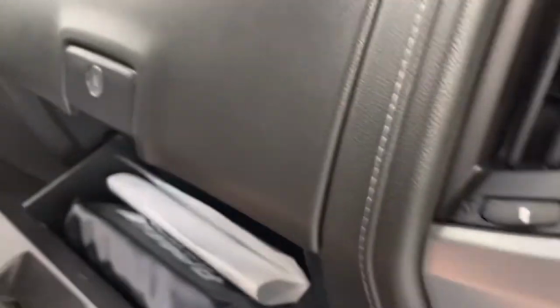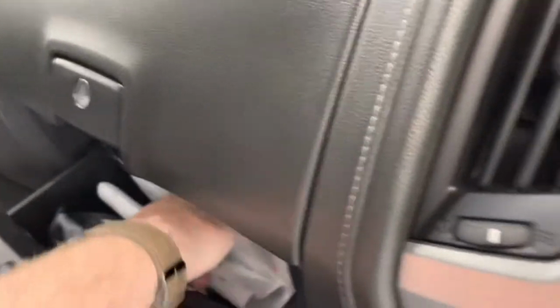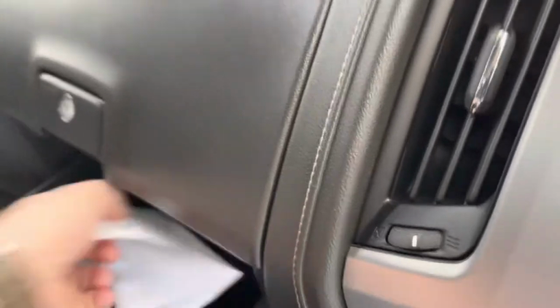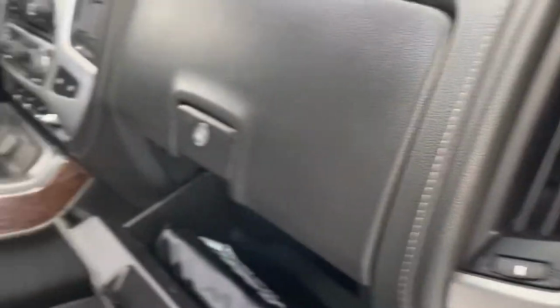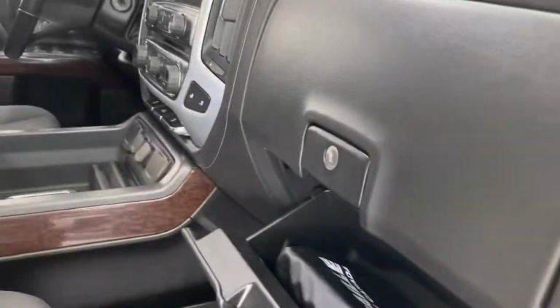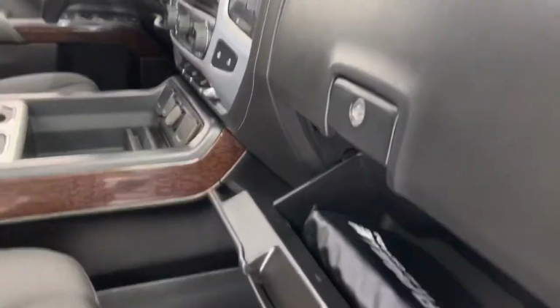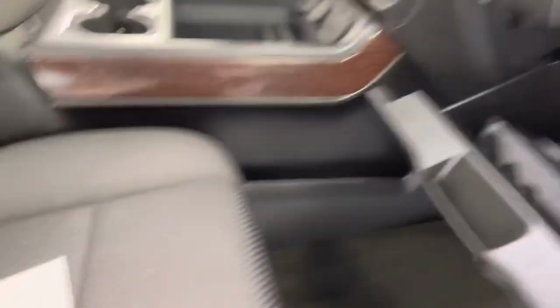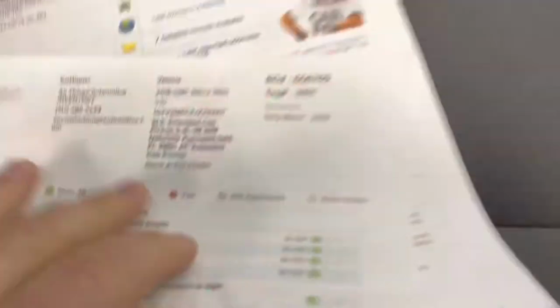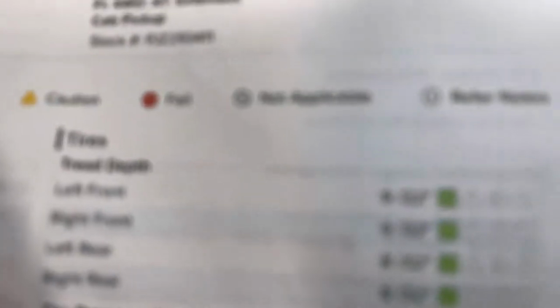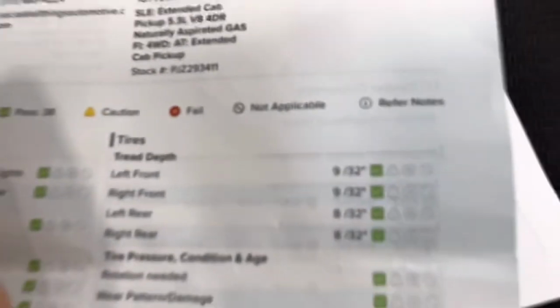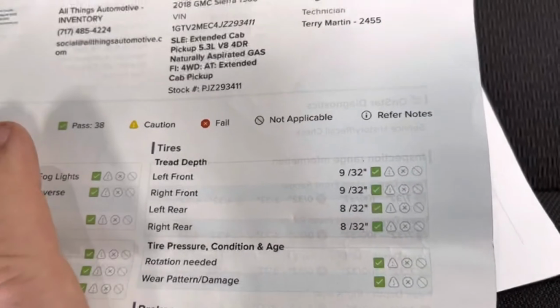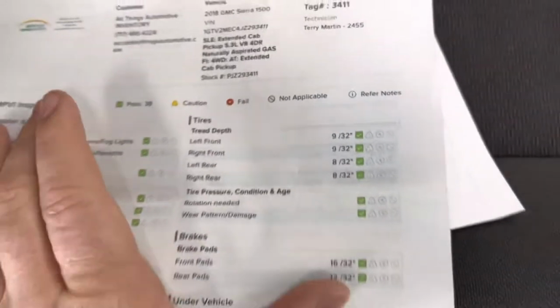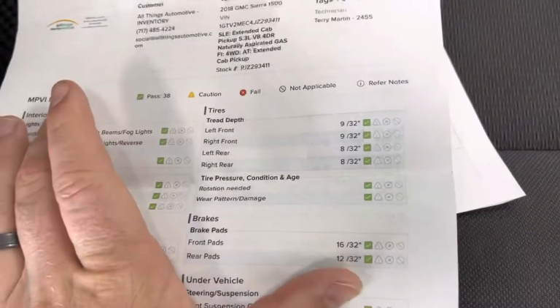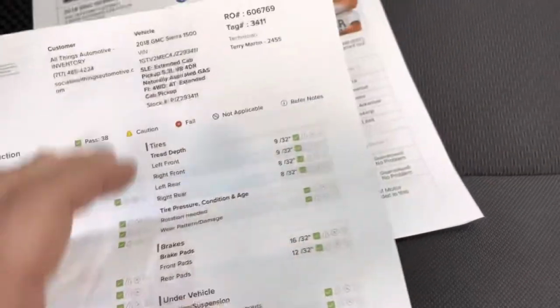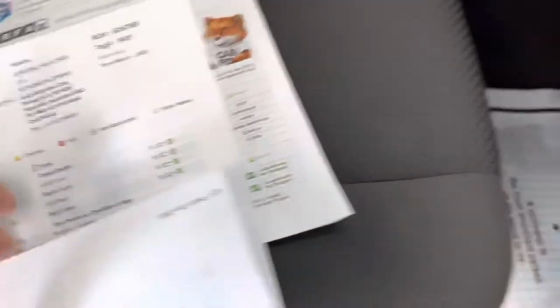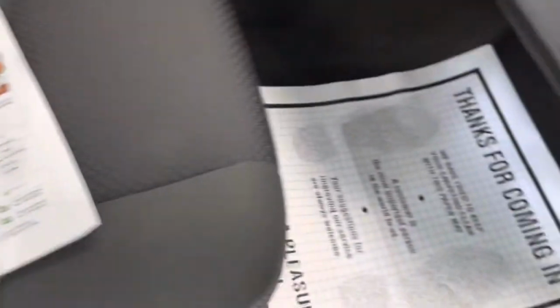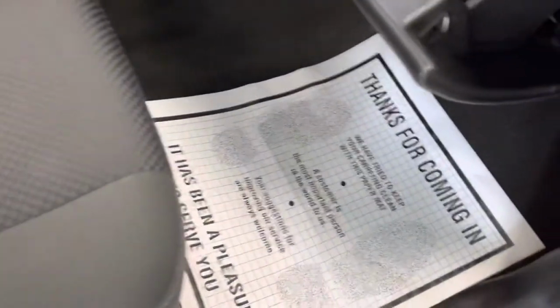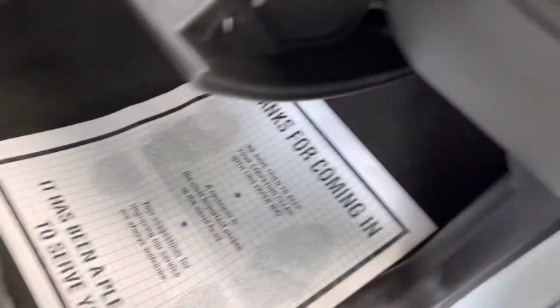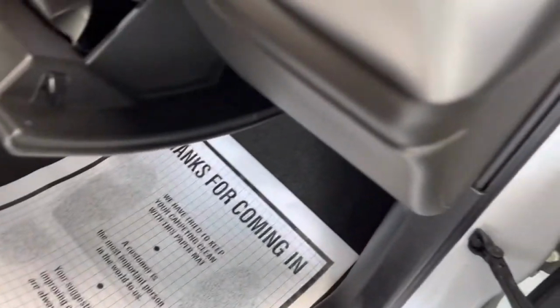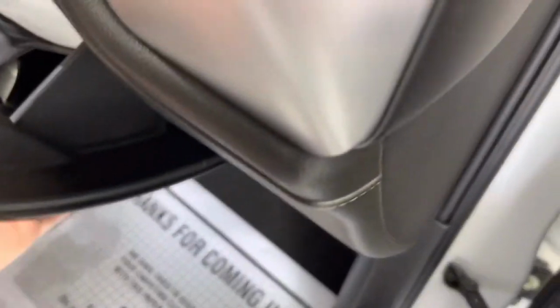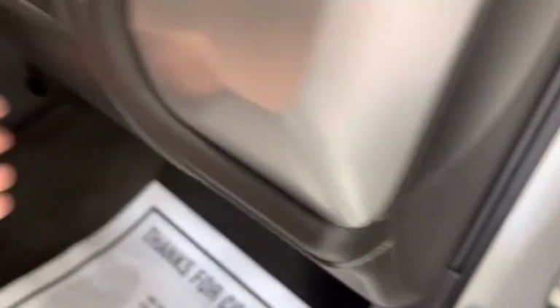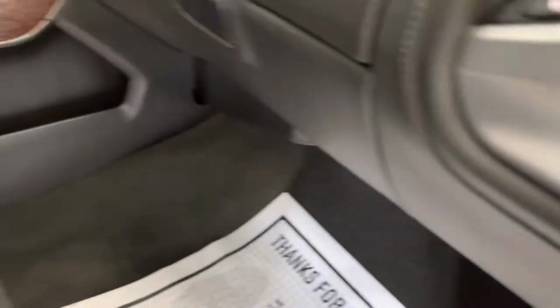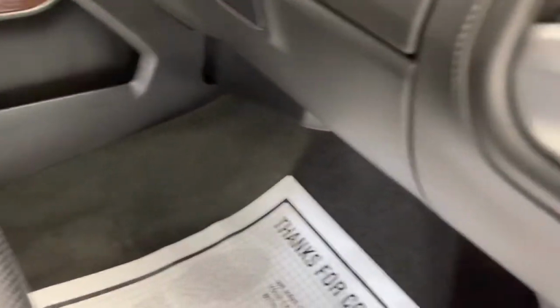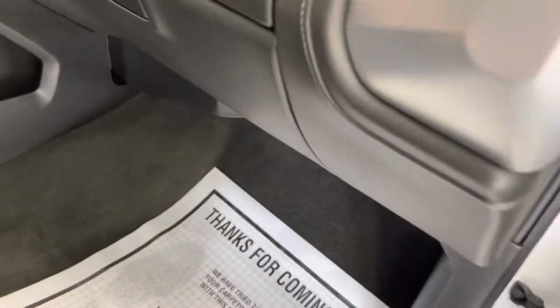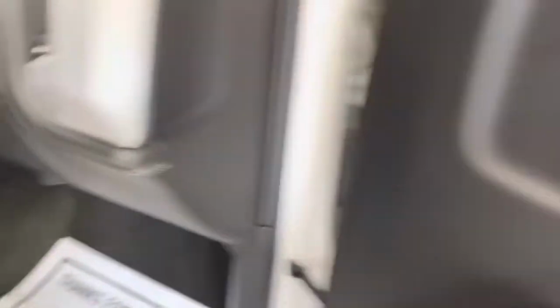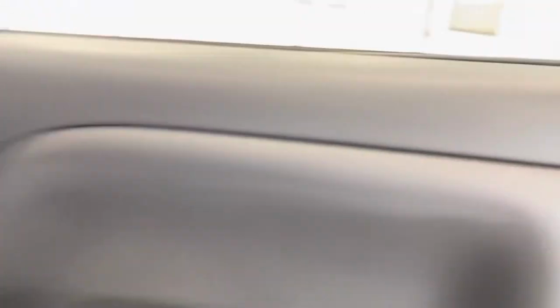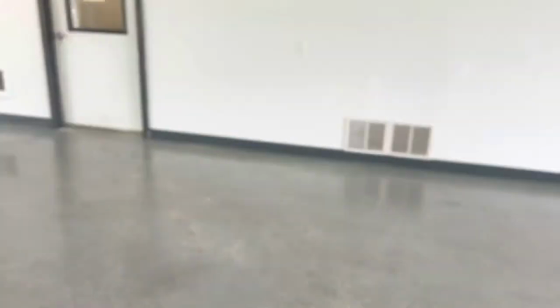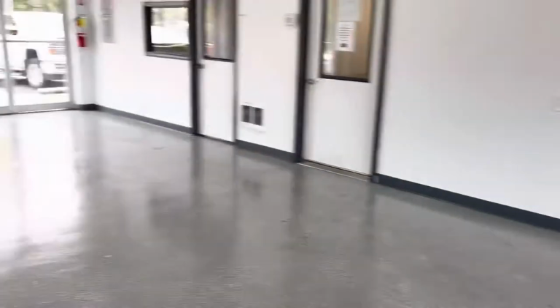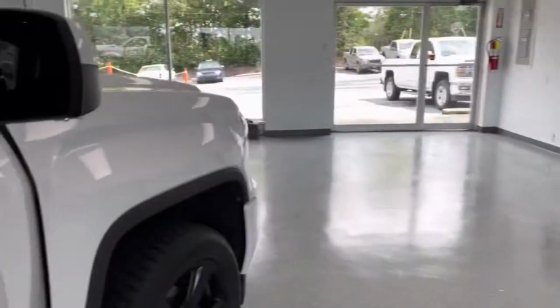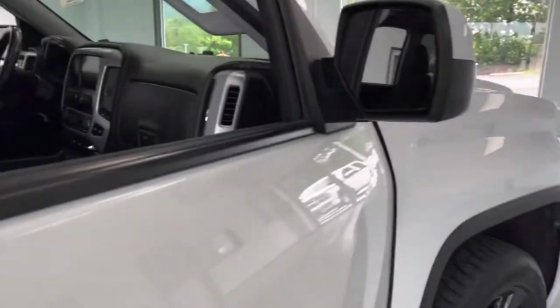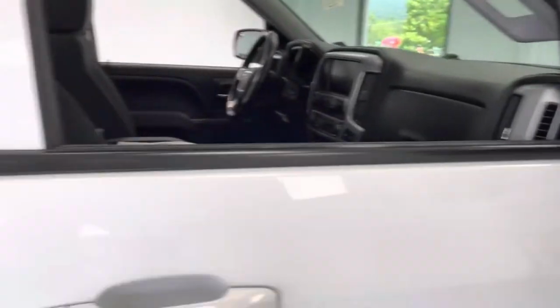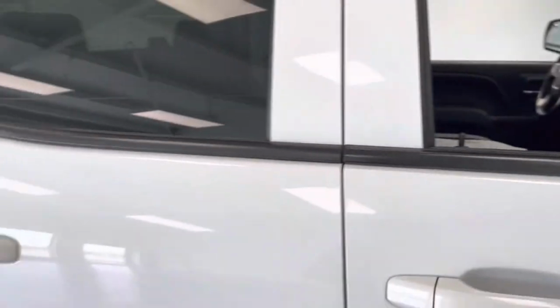Let's take a look at the Core Mechanical Check Sheet. Looks like you have 9/32nds on all the tires. Rear and front pads are all good to go. Along with a fresh oil change, new cabin air filter, fresh brake pads, and a top-to-bottom detail just for you.